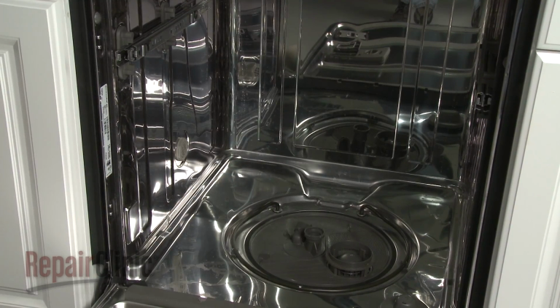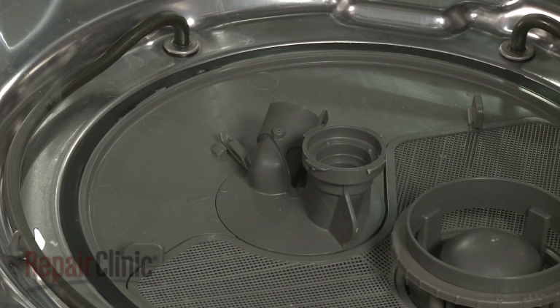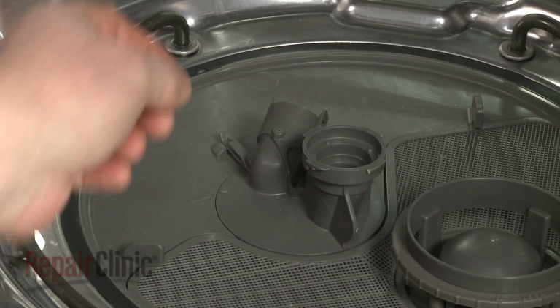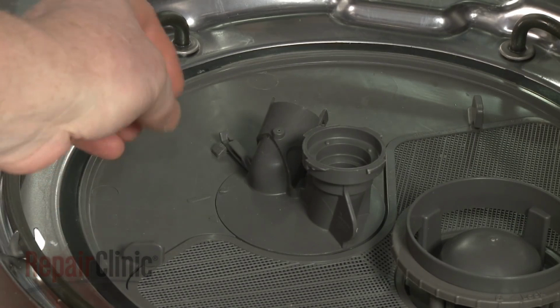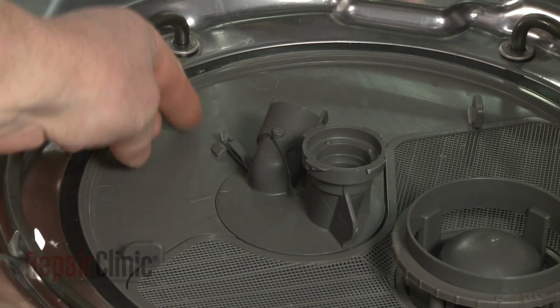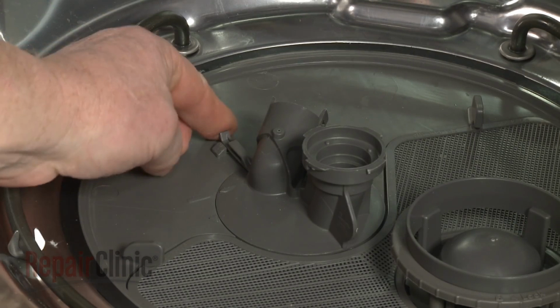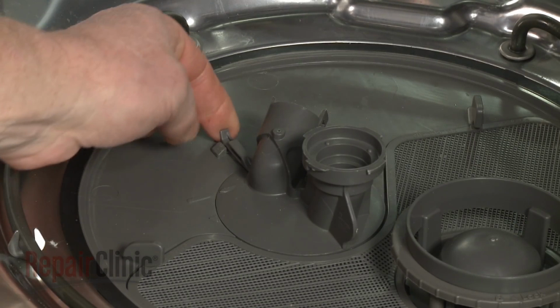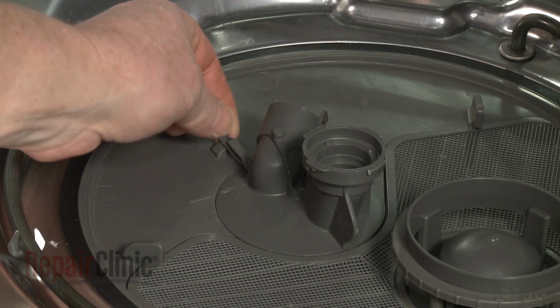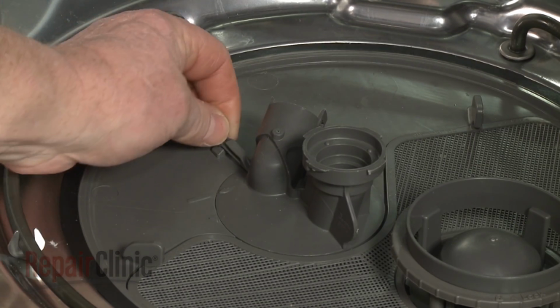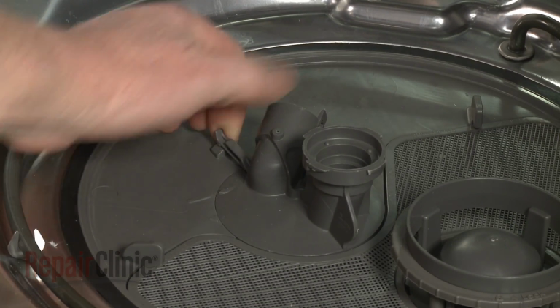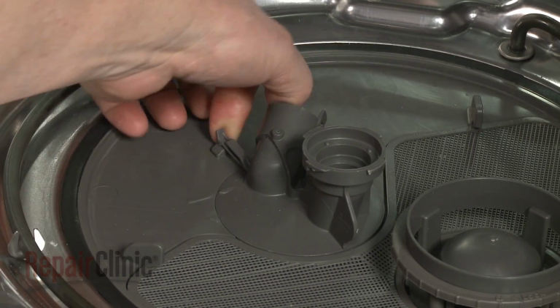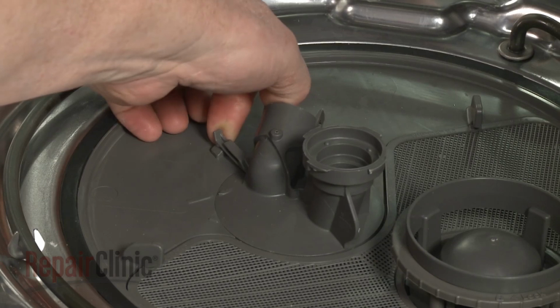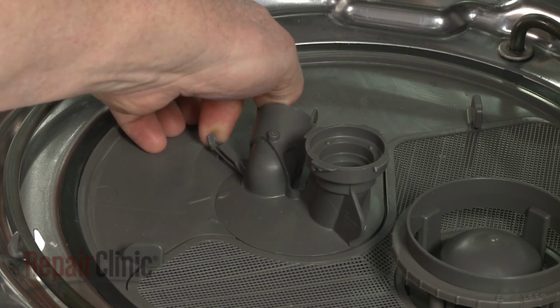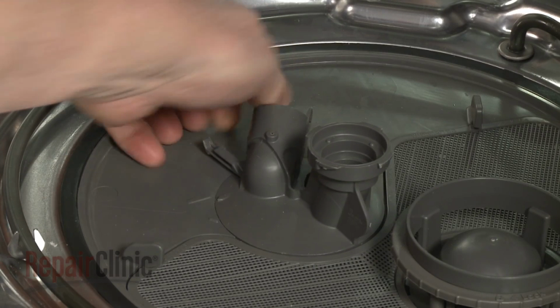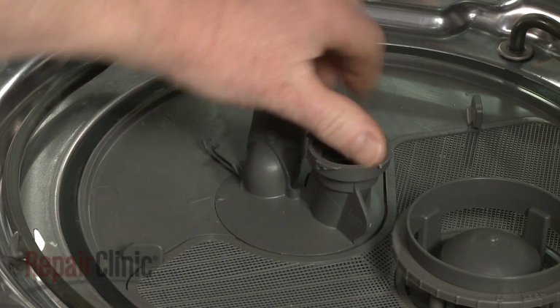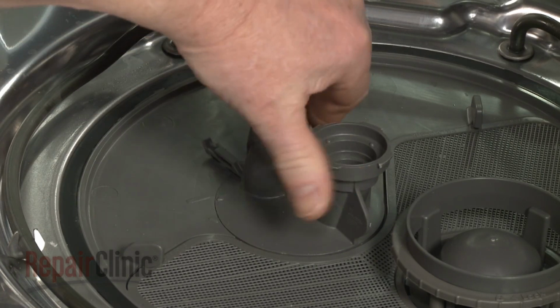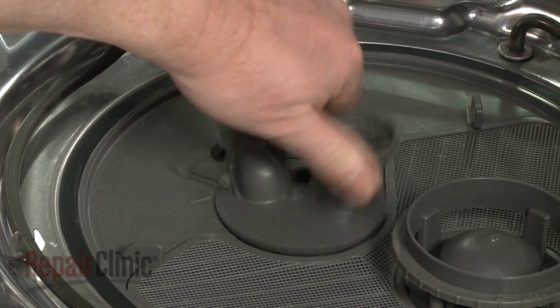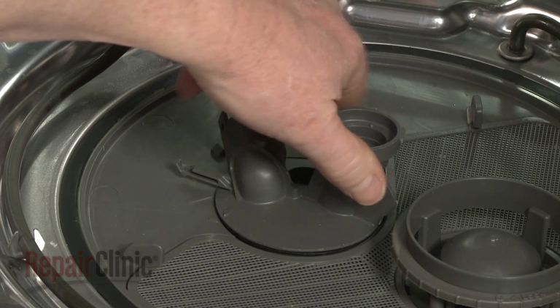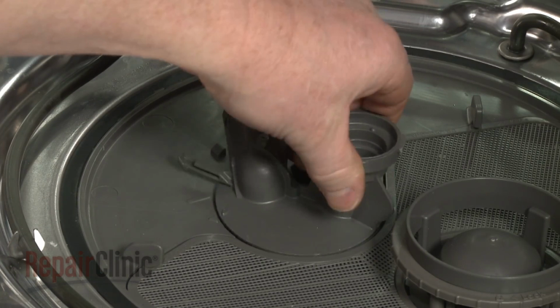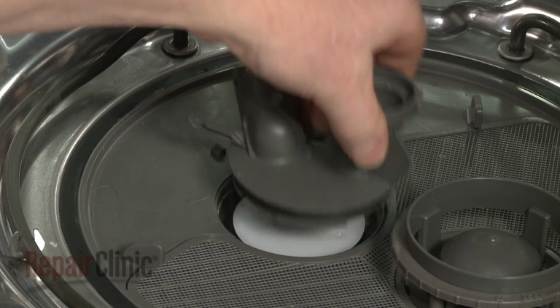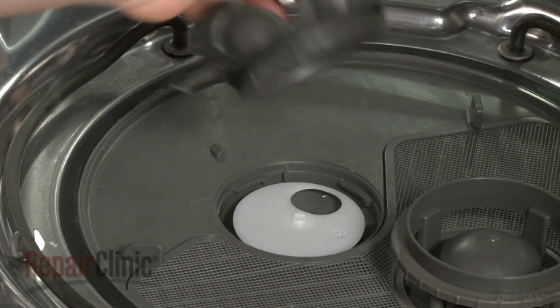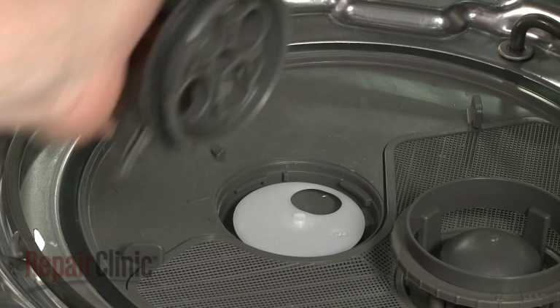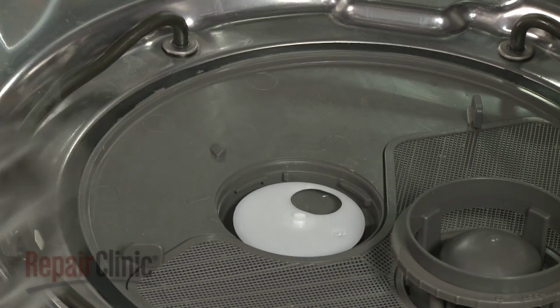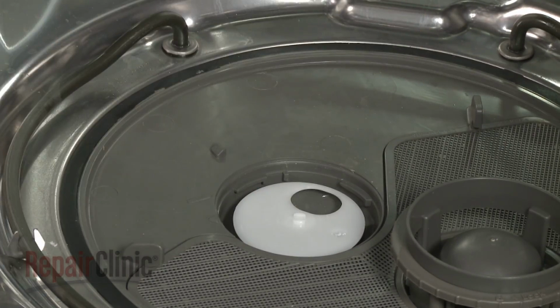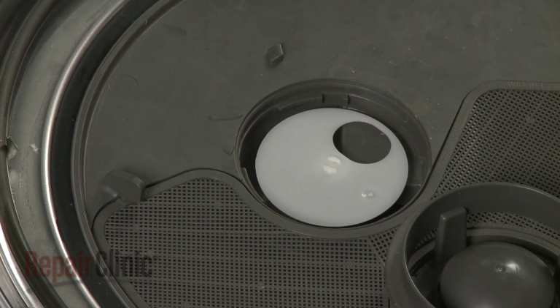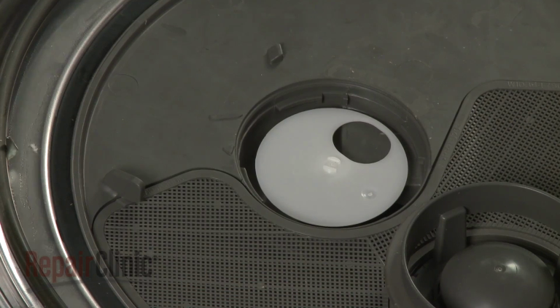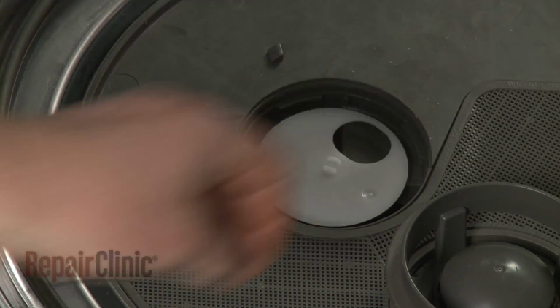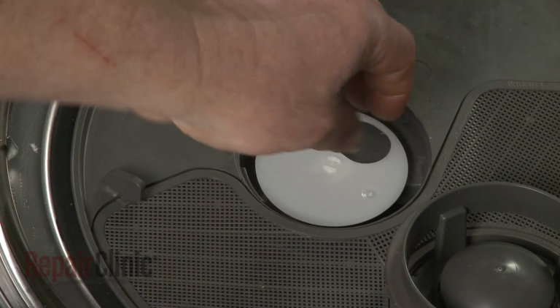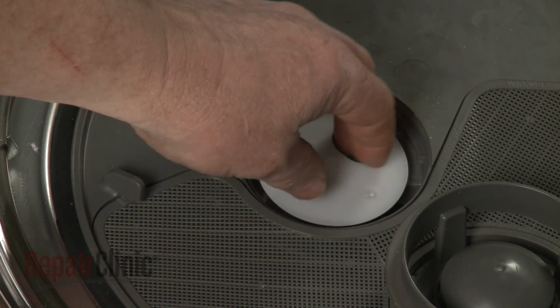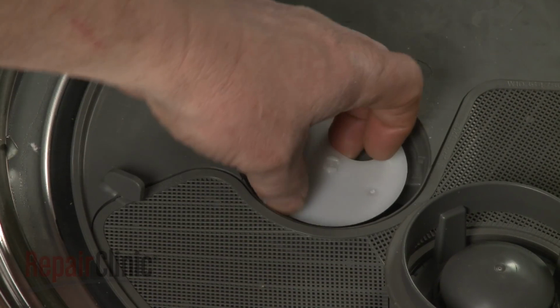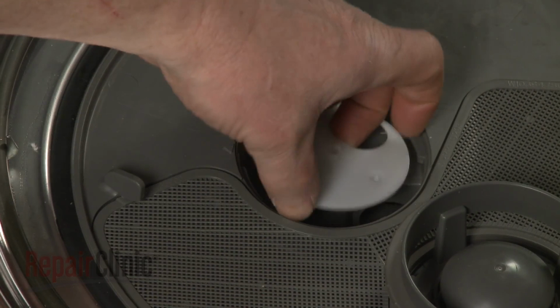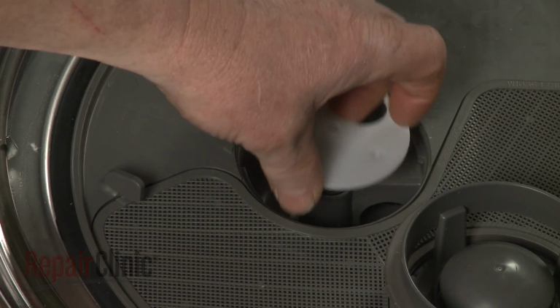Lift up the tab and rotate the pump cover counter-clockwise to detach. Then remove the old diffuser from the diverter motor actuator shaft.